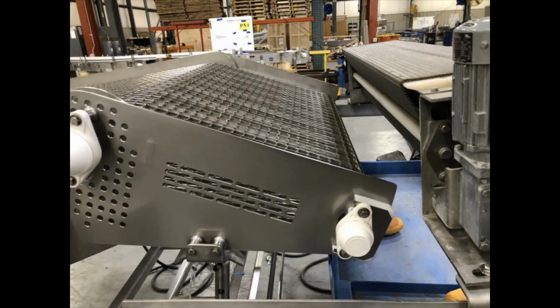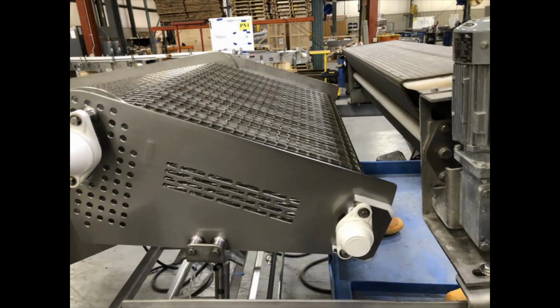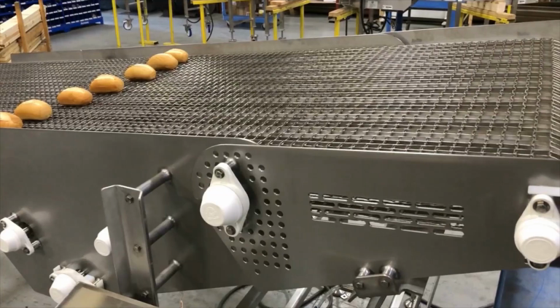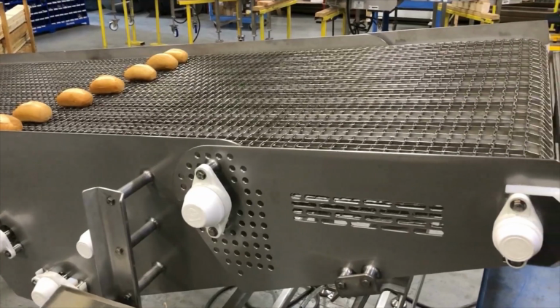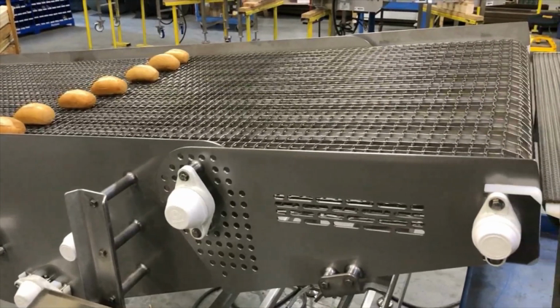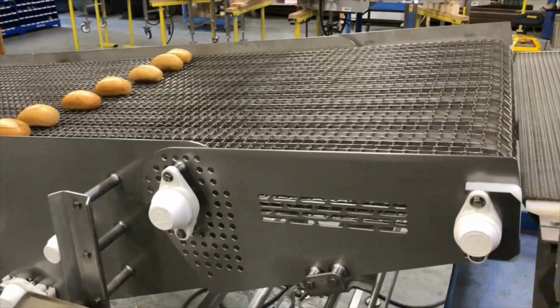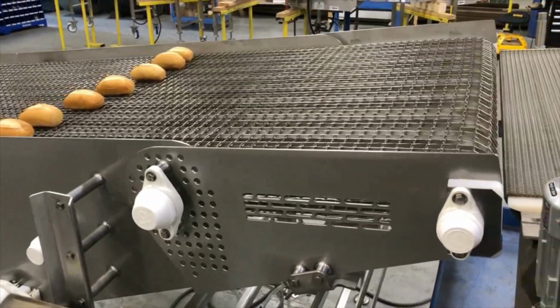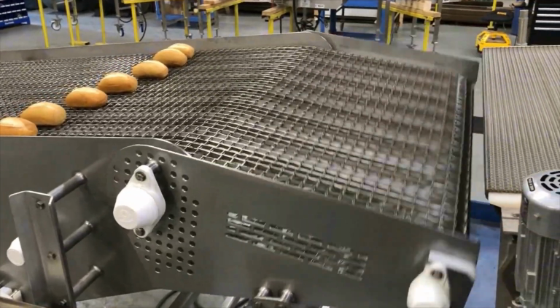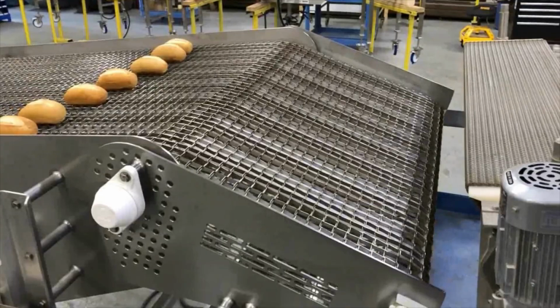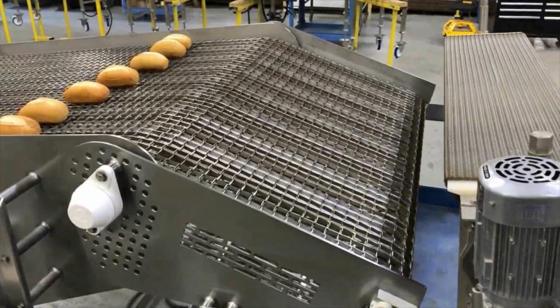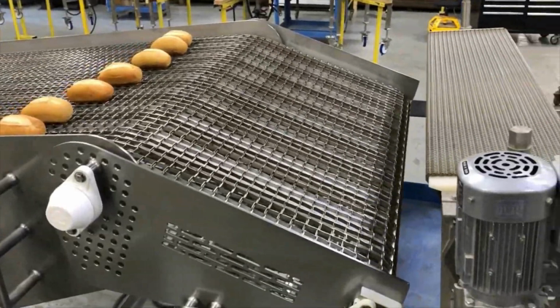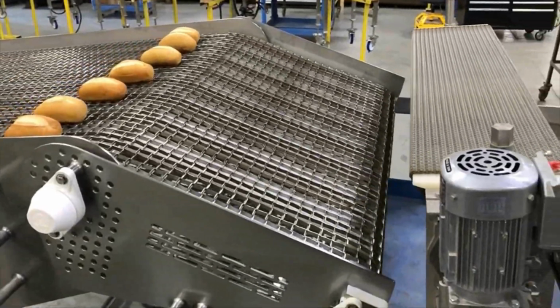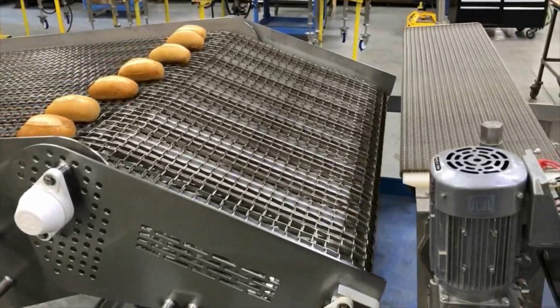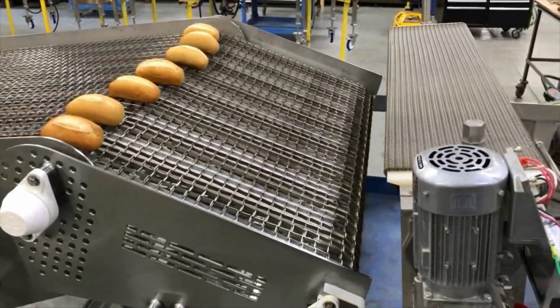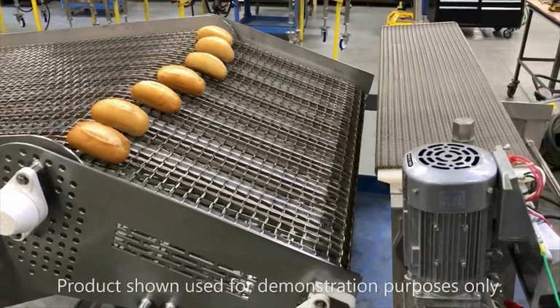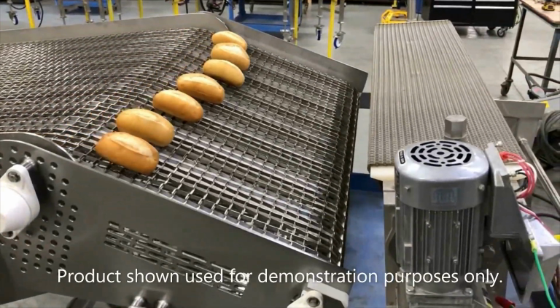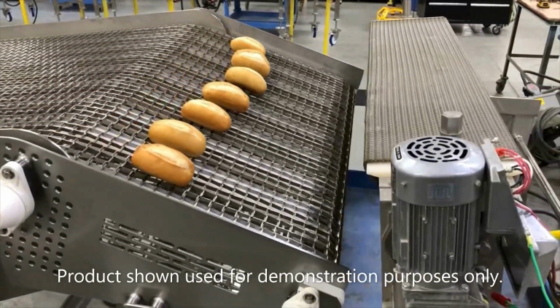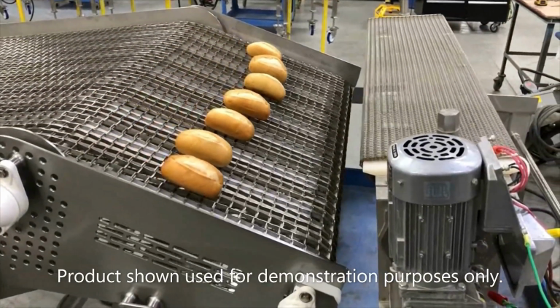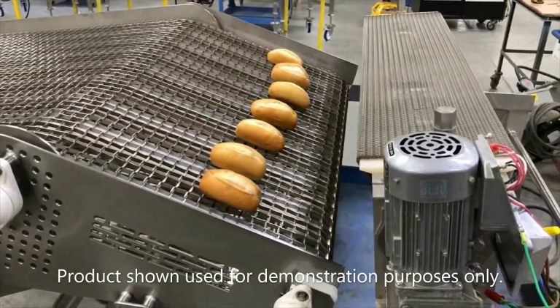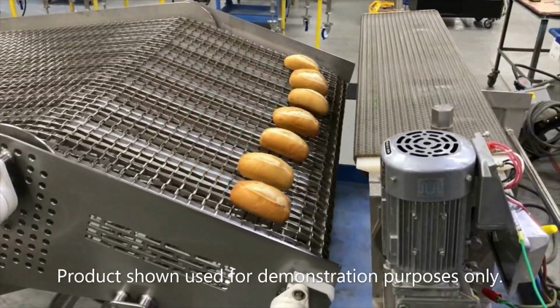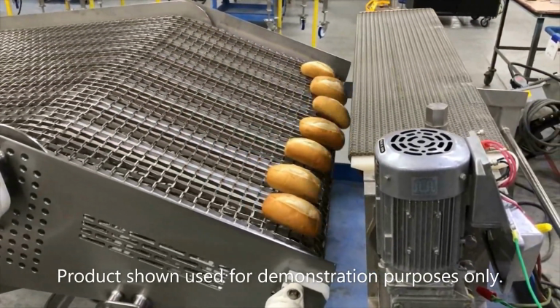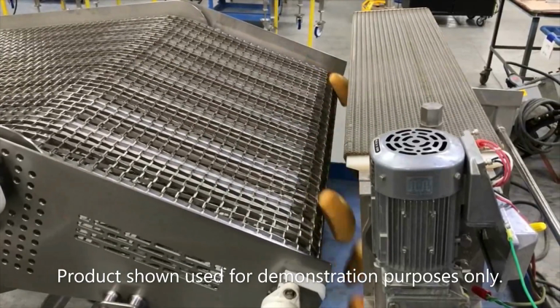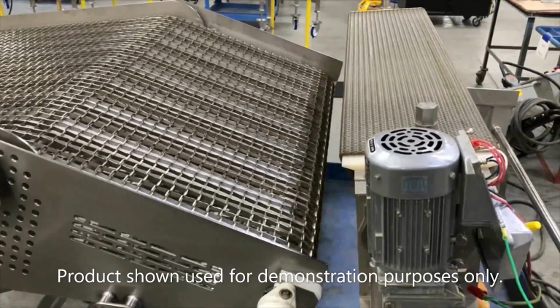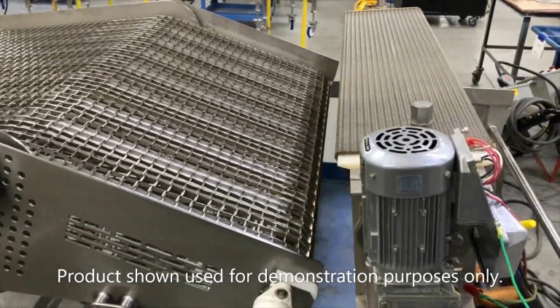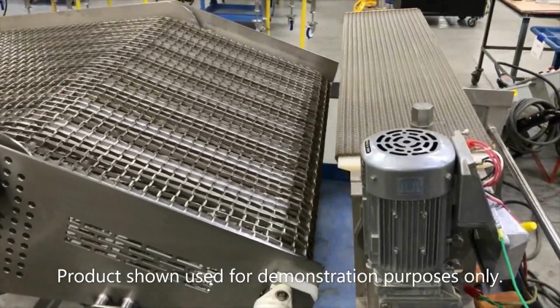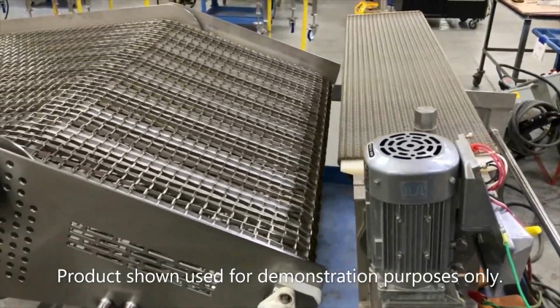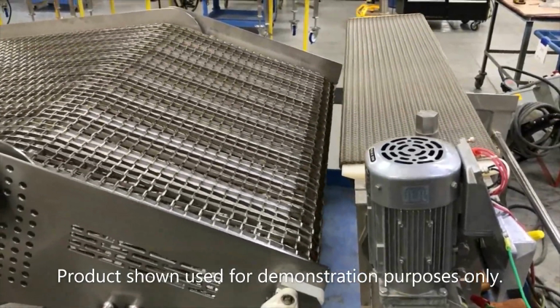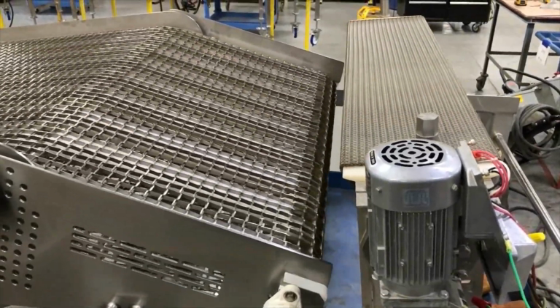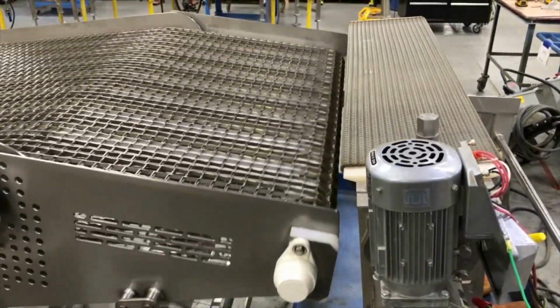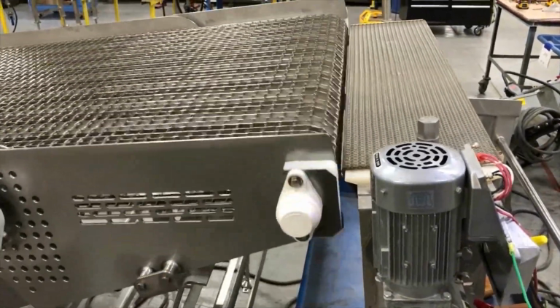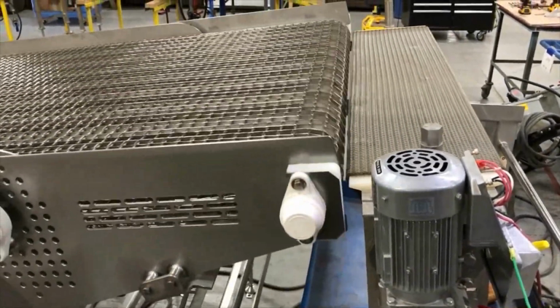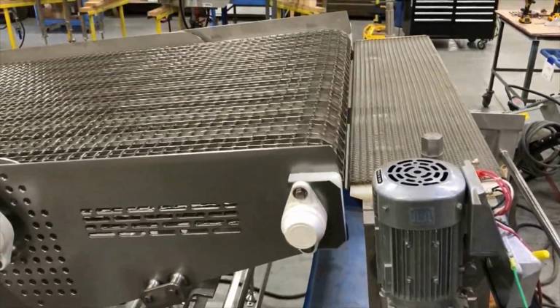The pivot is used to dump batches of rejected bakery product from proceeding down the line. Replacing an existing transport conveyor, this section was engineered to retrofit seamlessly into the customer's current production layout.